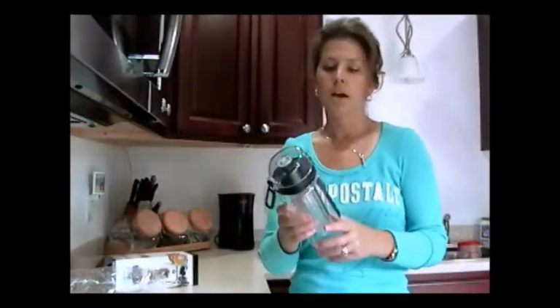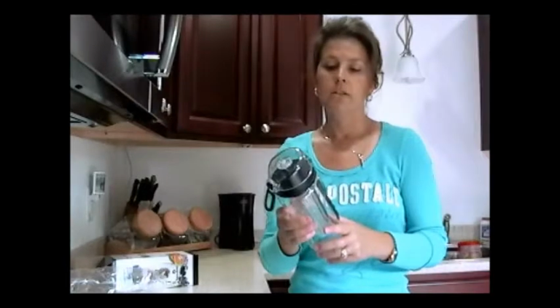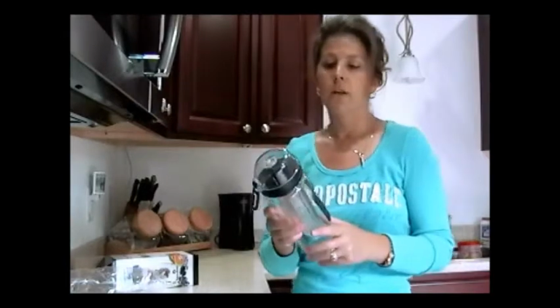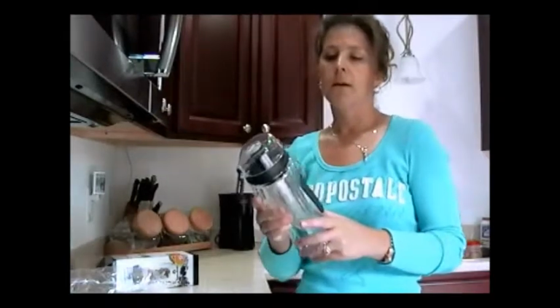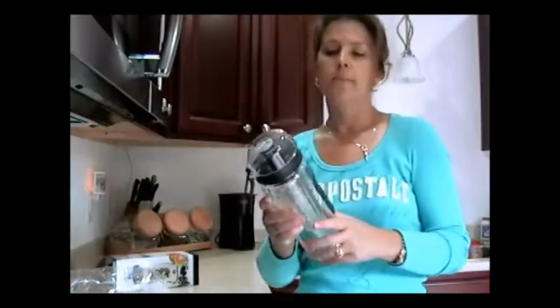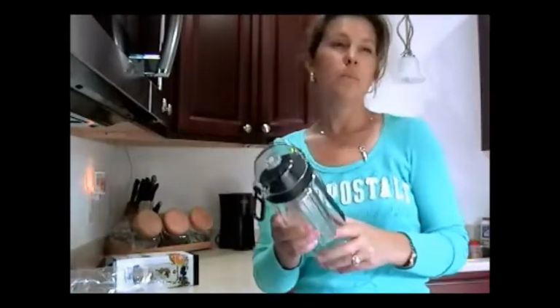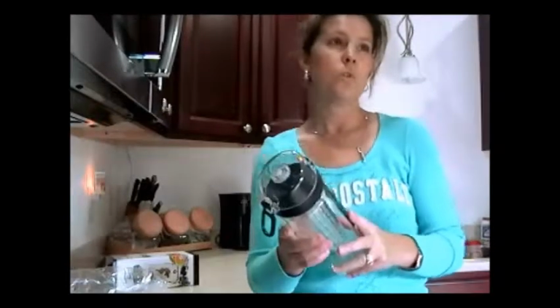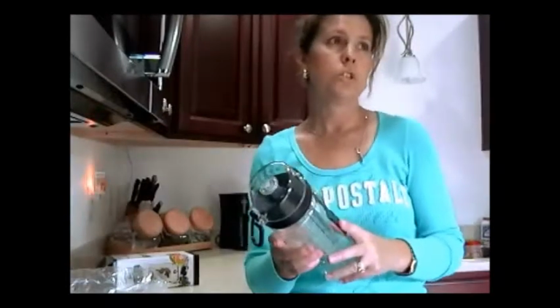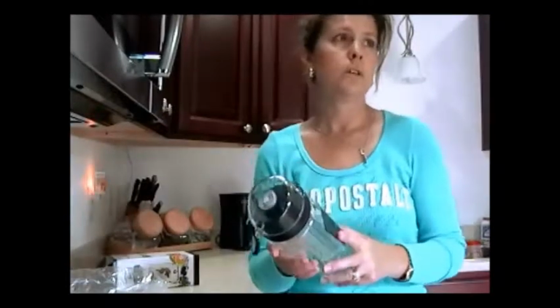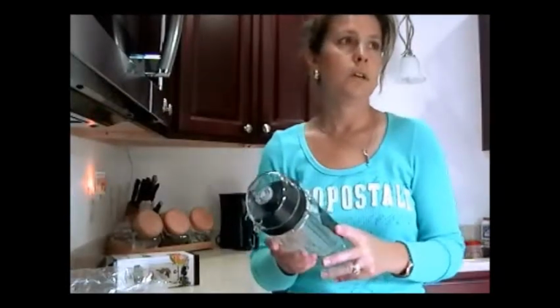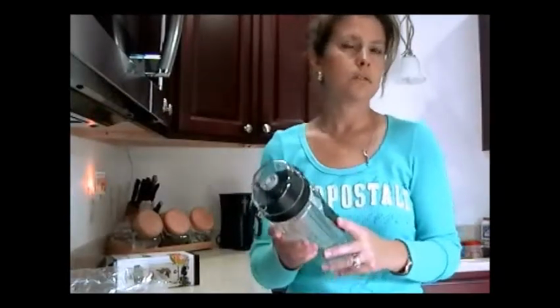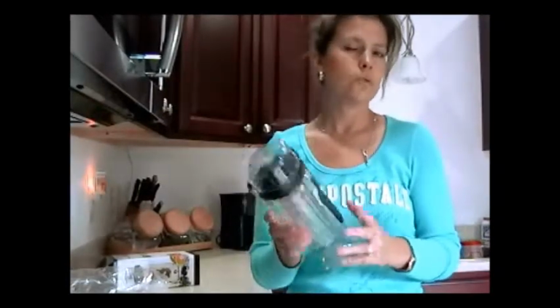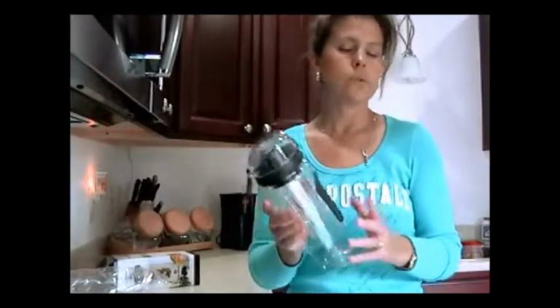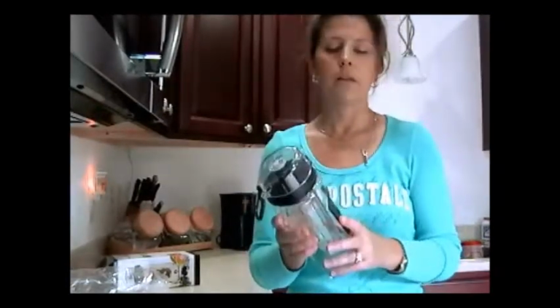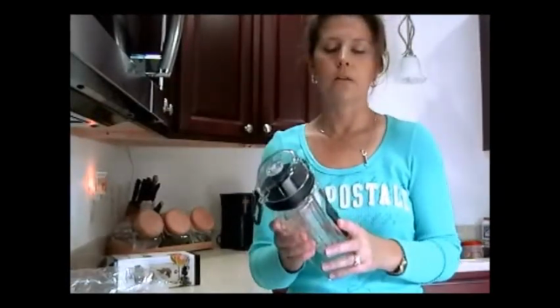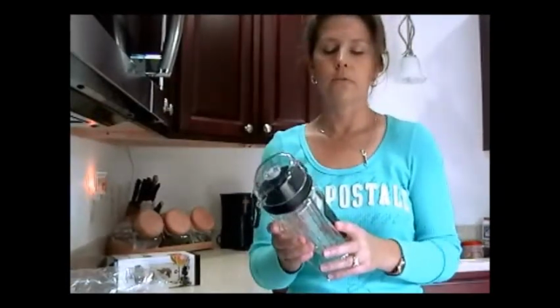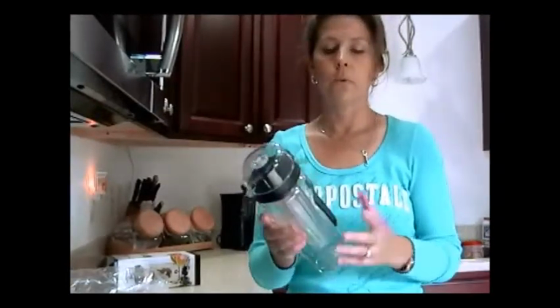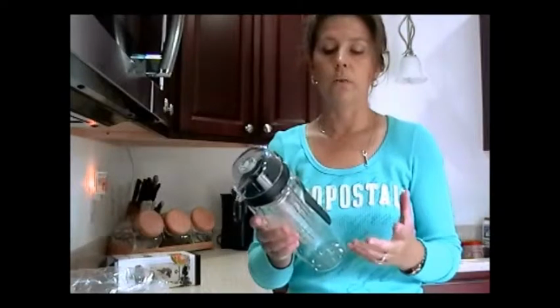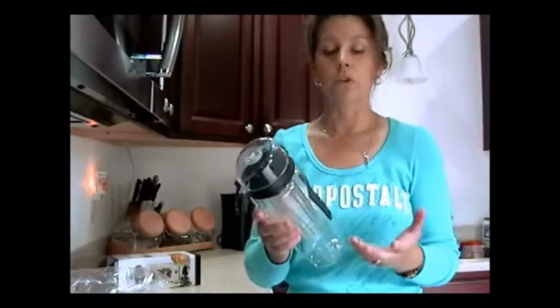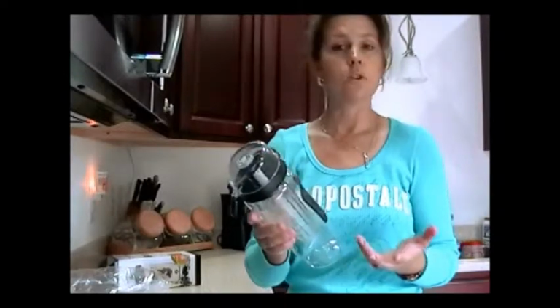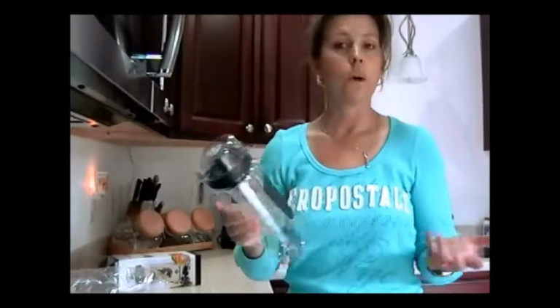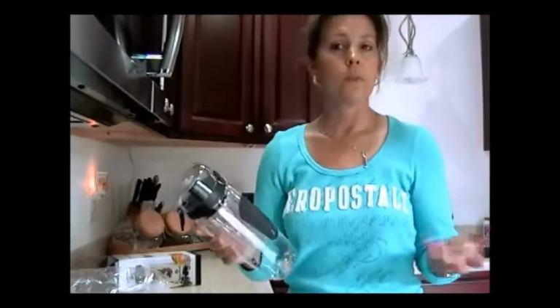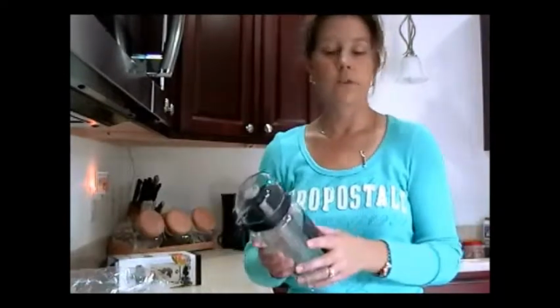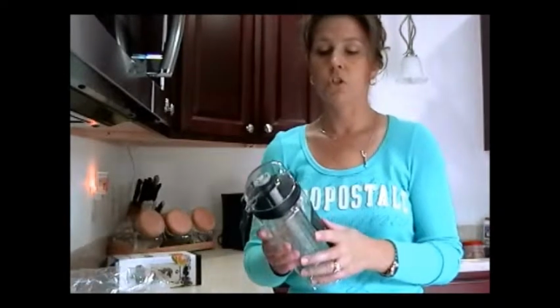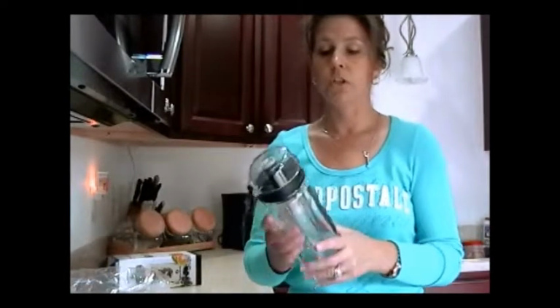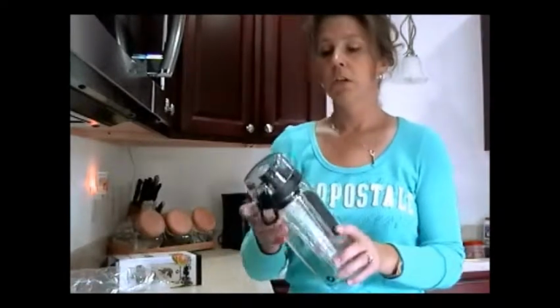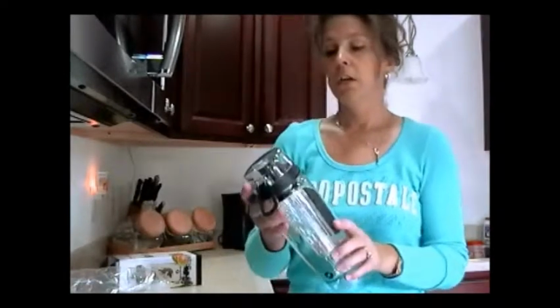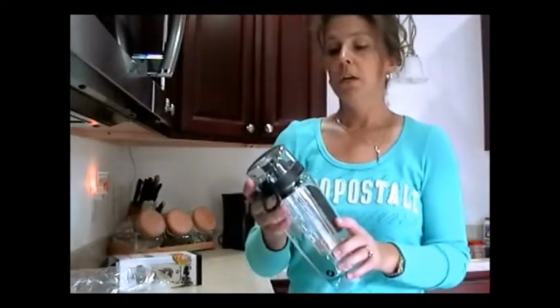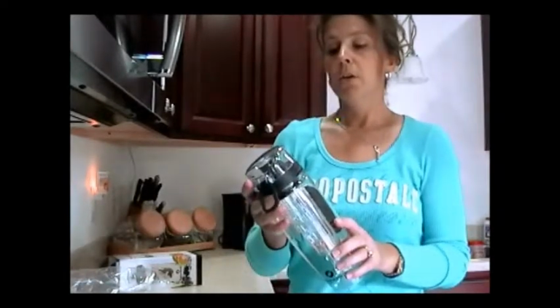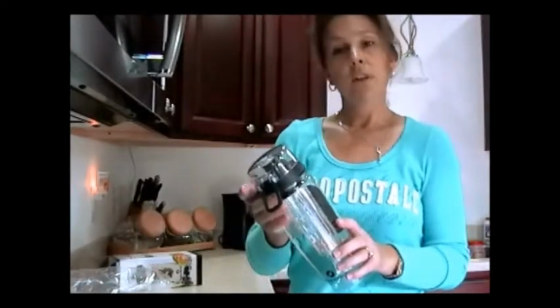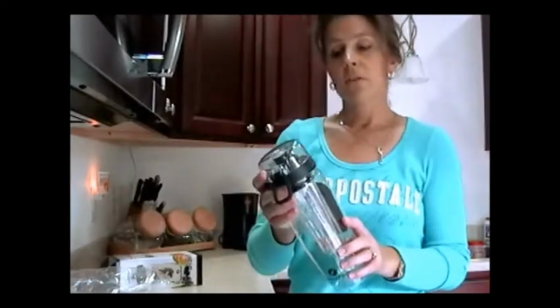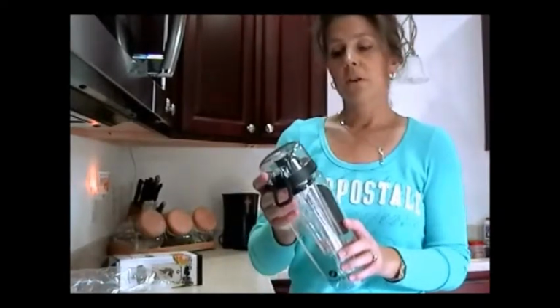I did try pineapple and orange in here and several other fruits, and I thought they turned out very well. It was a good way to drink water without getting all the sugar, but still getting good flavor.